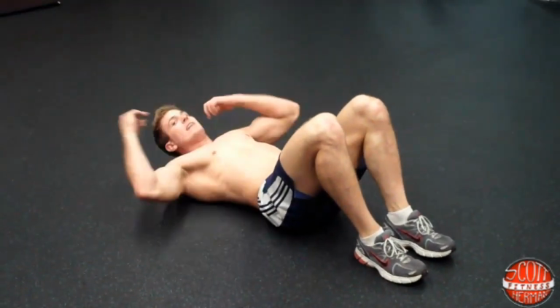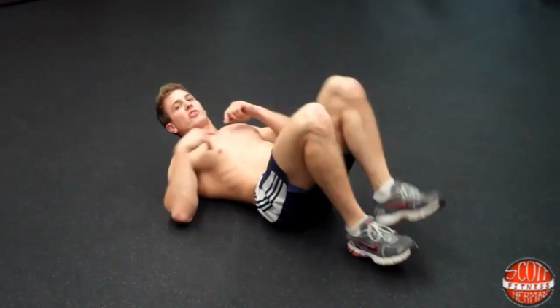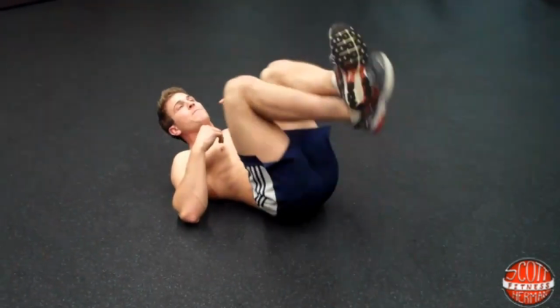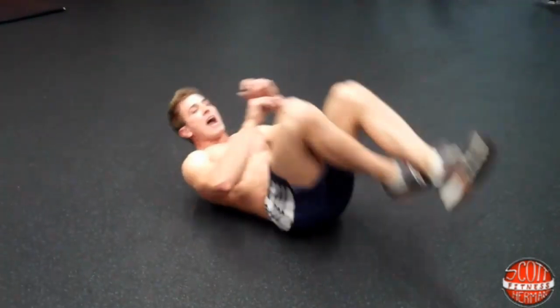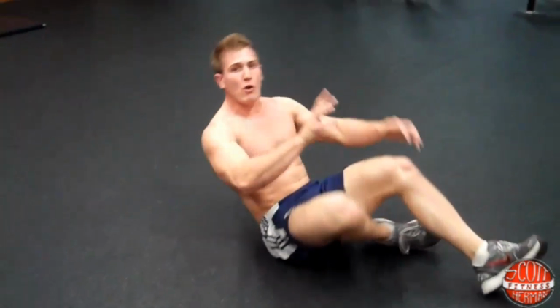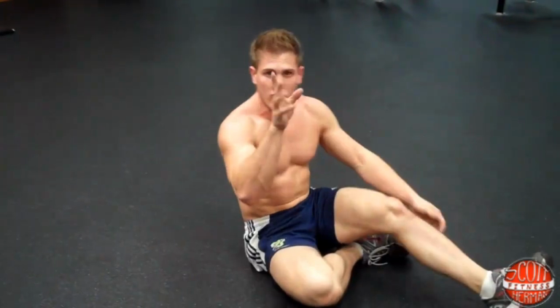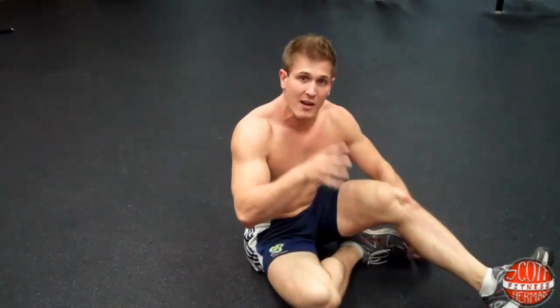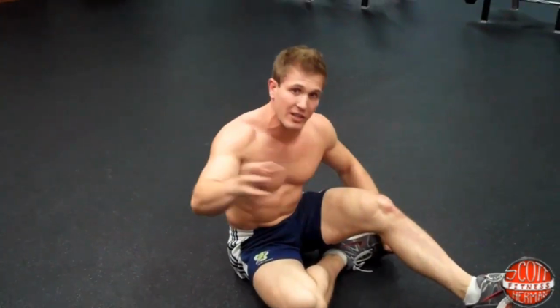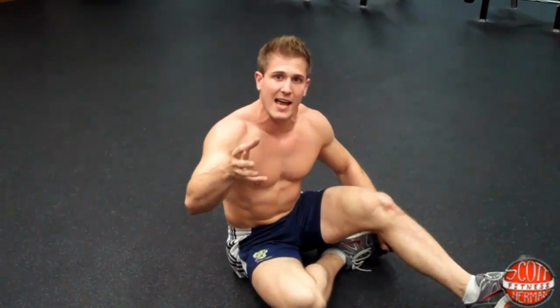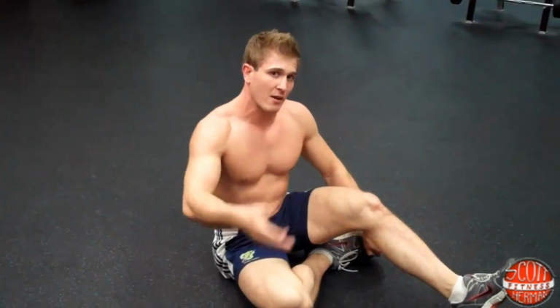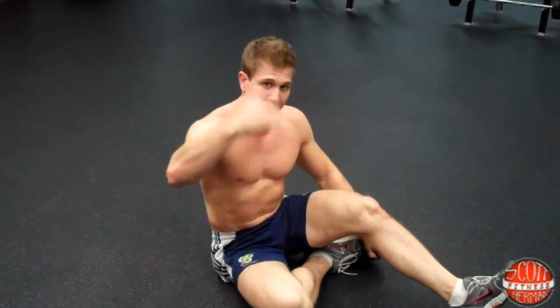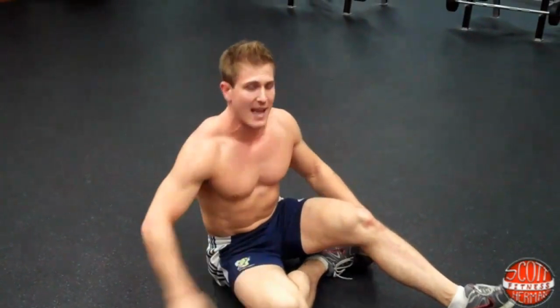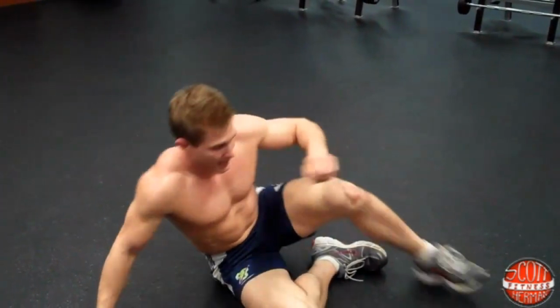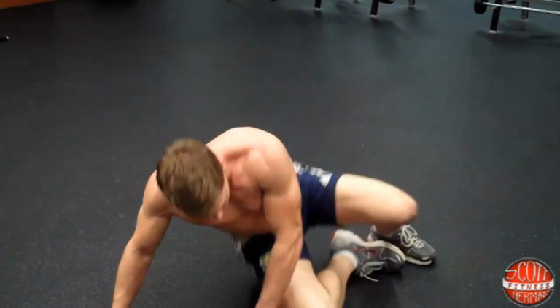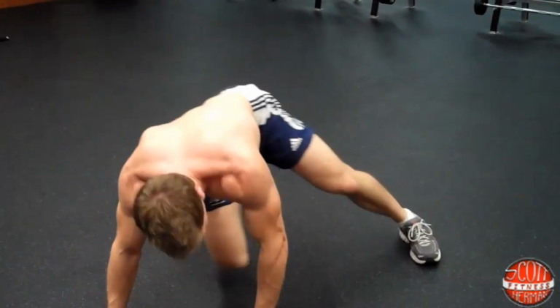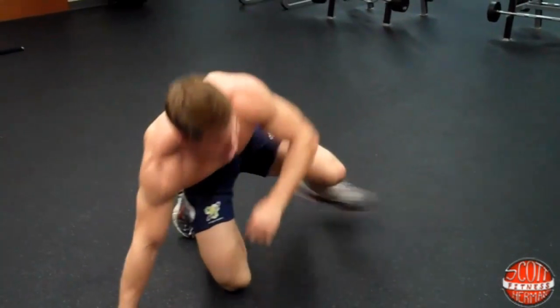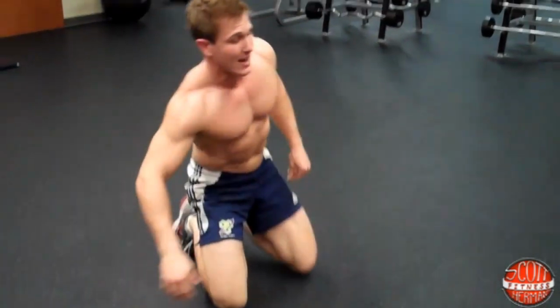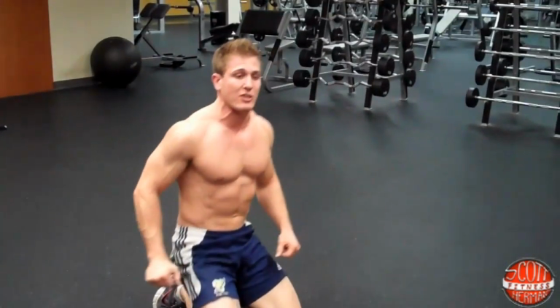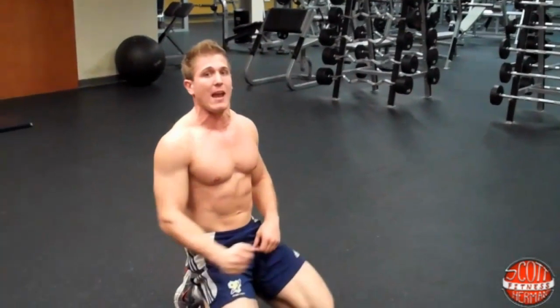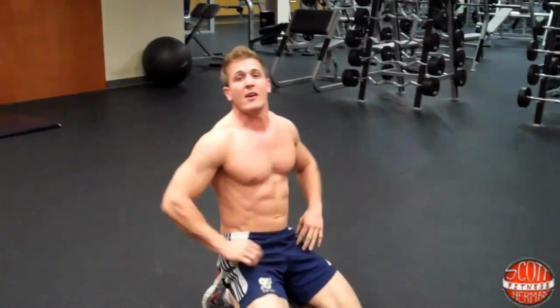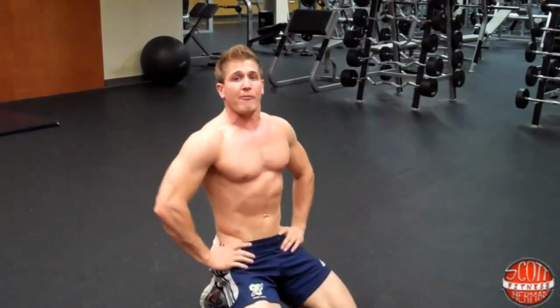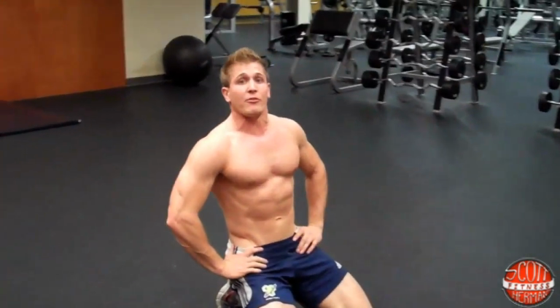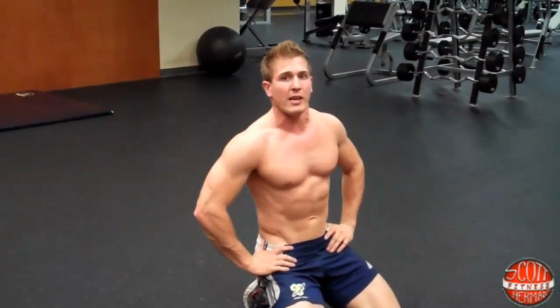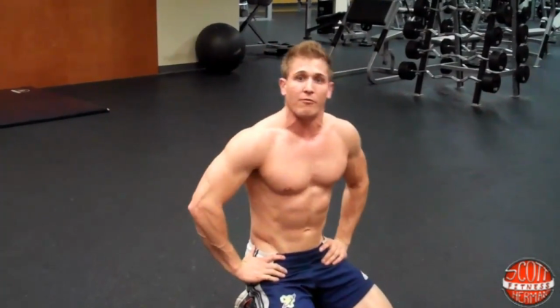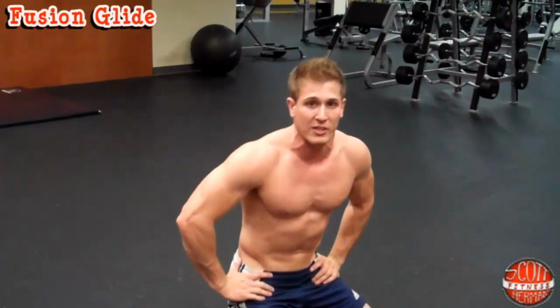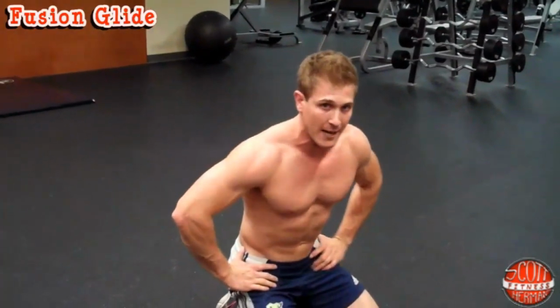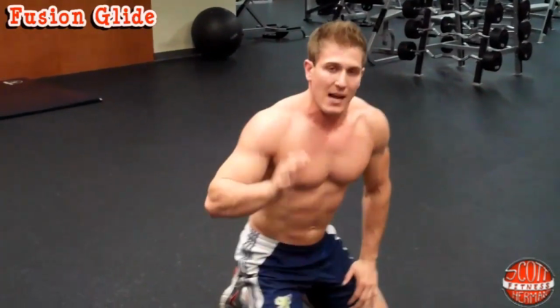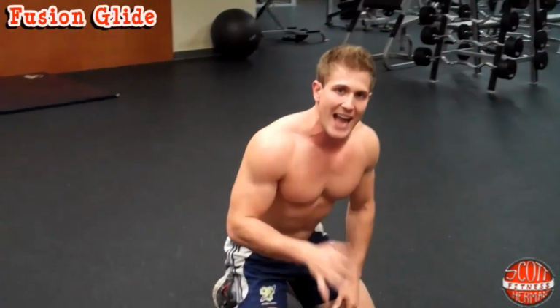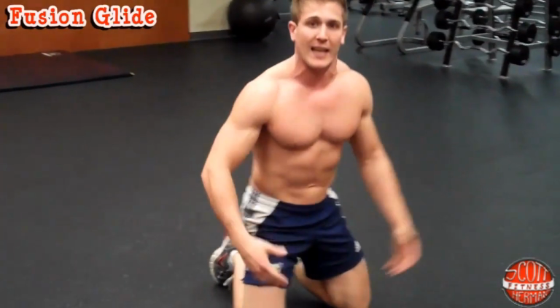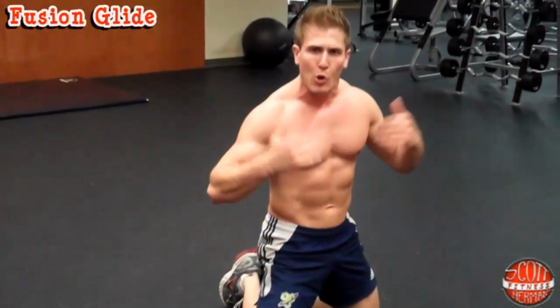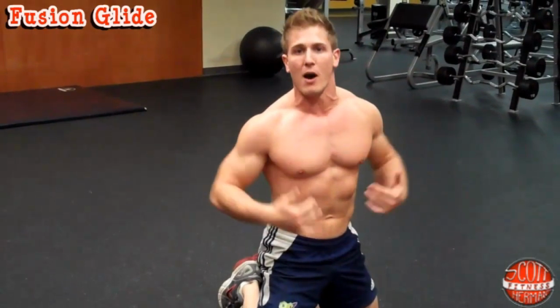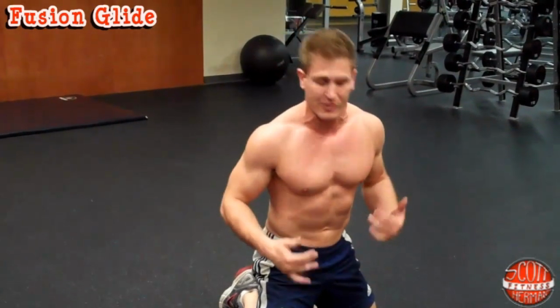As soon as you're done you have the choice — rest 30 to 60 seconds or go right to the next exercise. The next exercise is a favorite from my friends Jennifer and Nicole Lee. It's called the Fusion Glide, and it's a total body exercise.